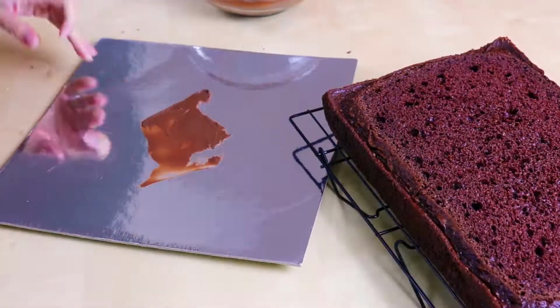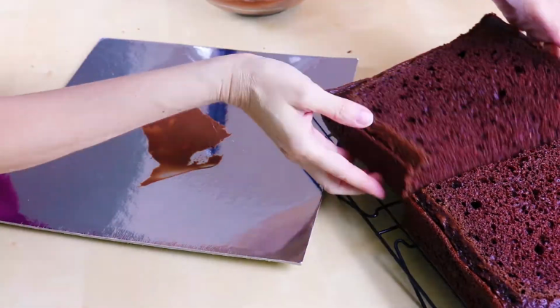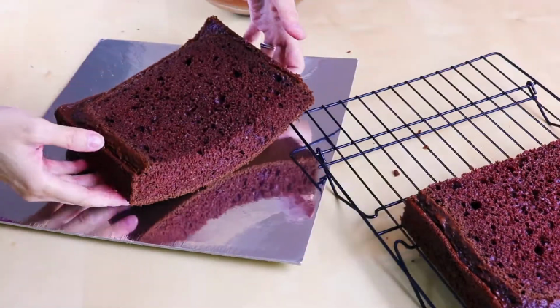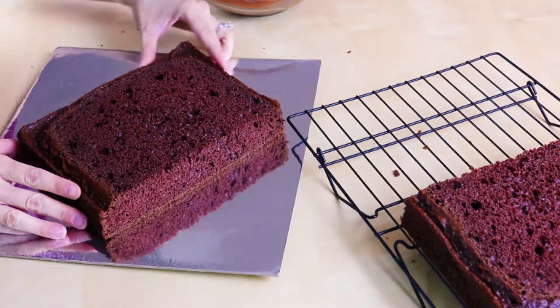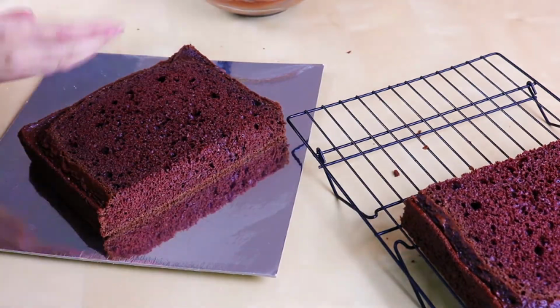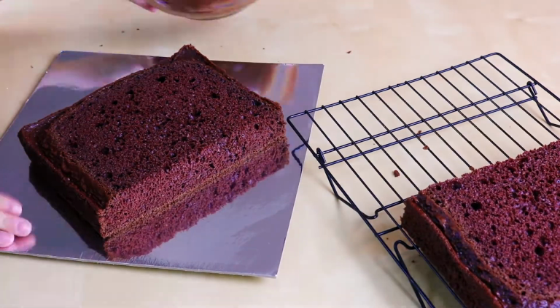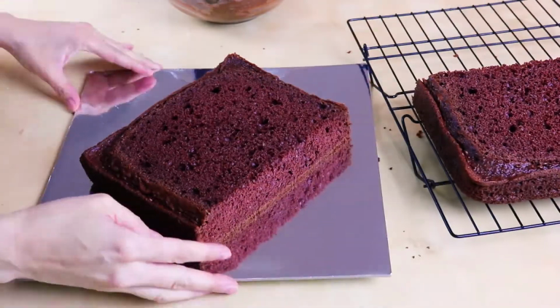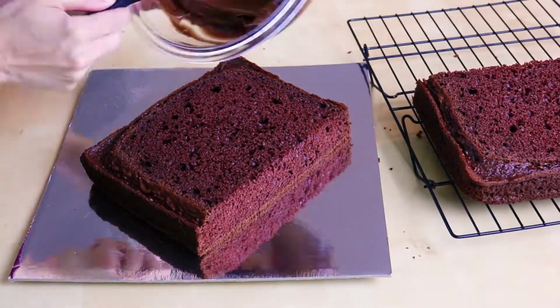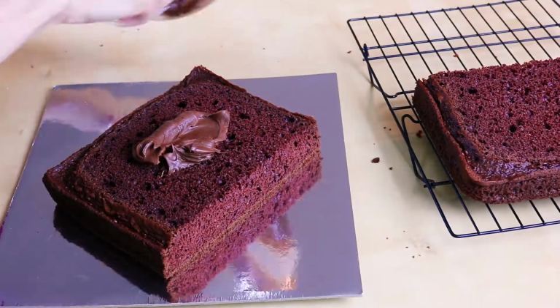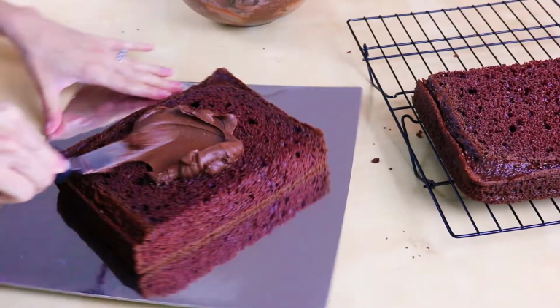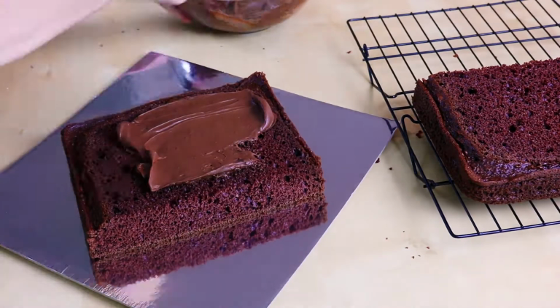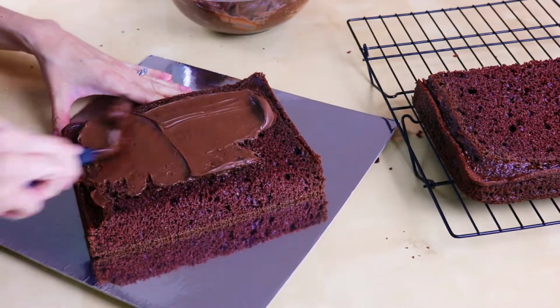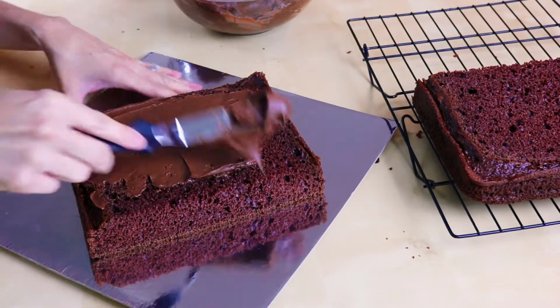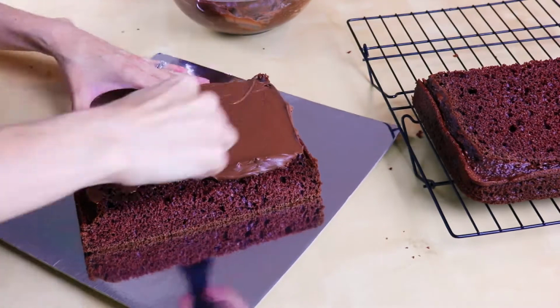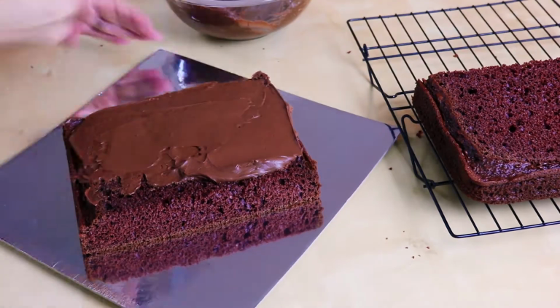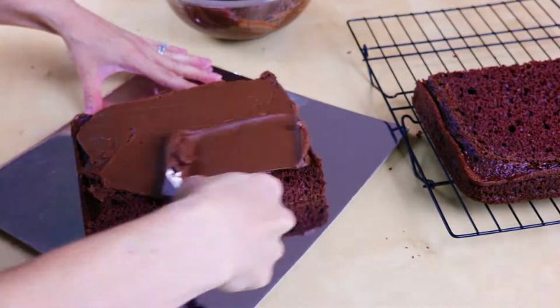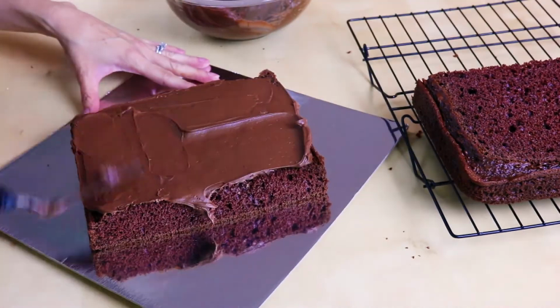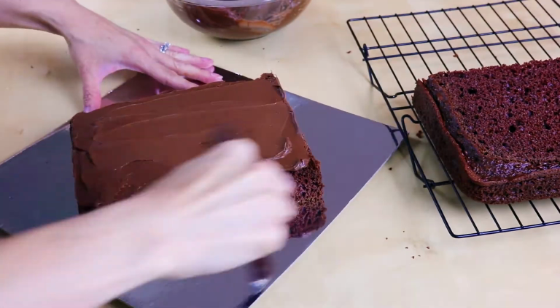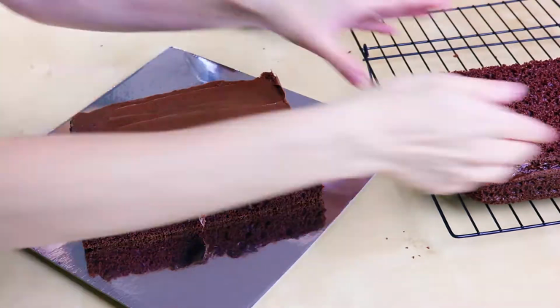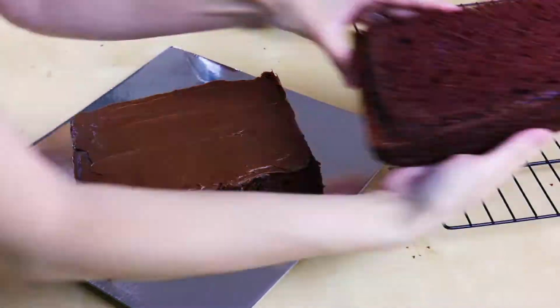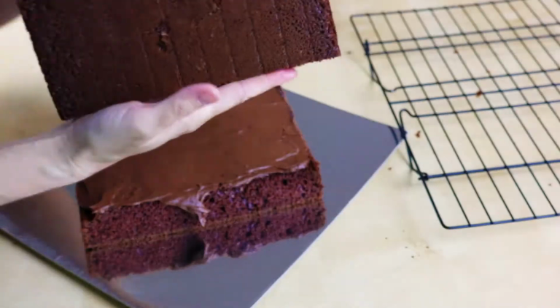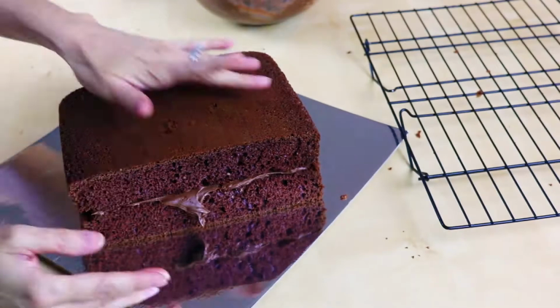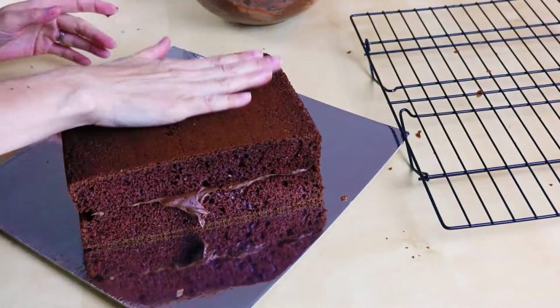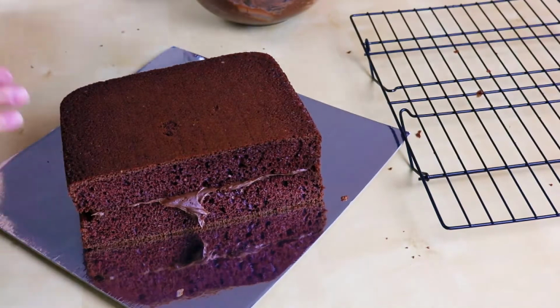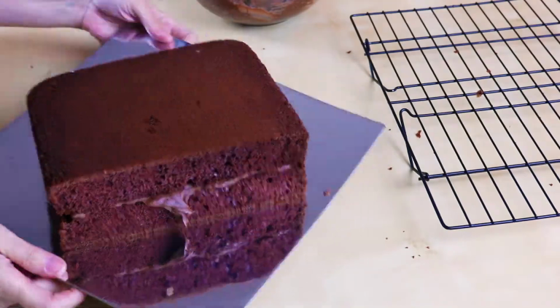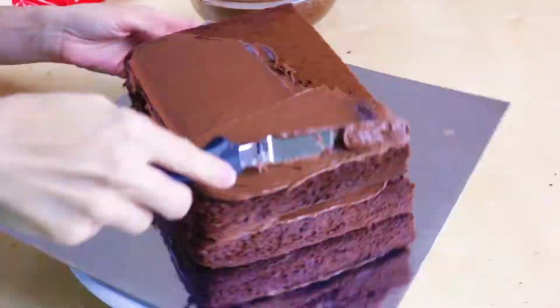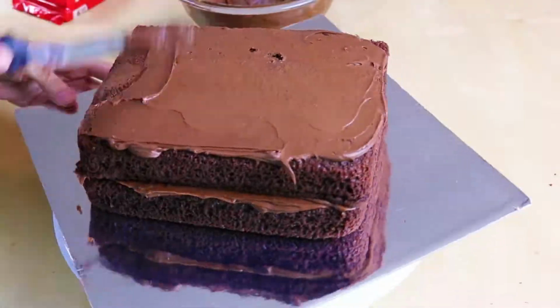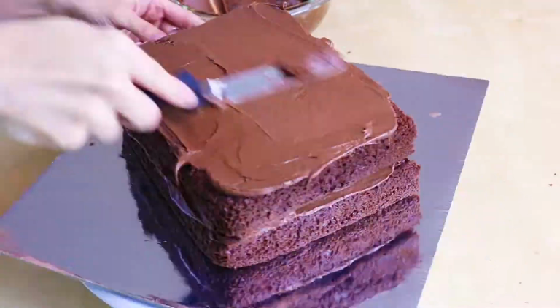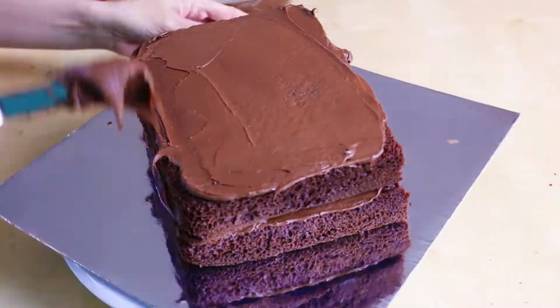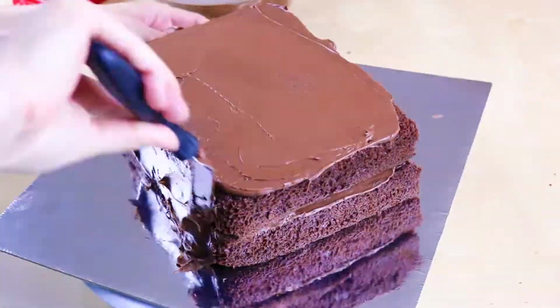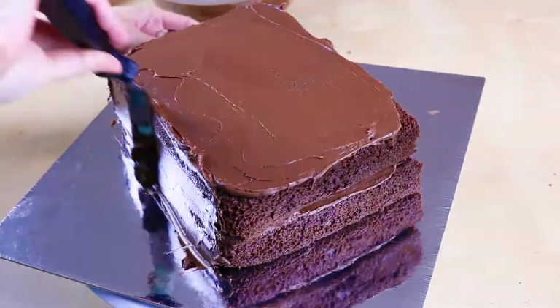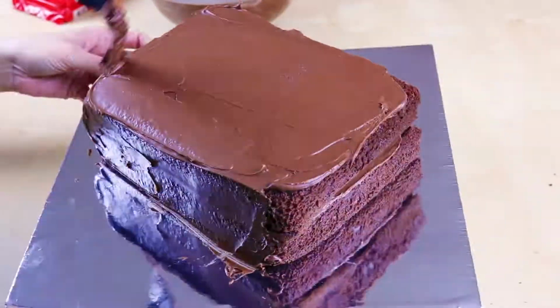I have a square cake board here. Put one of your cakes on your cake board and put some chocolate icing right in the middle. And put your other piece right on top, upside down of course. Go ahead and ice your whole cake with your chocolate frosting.